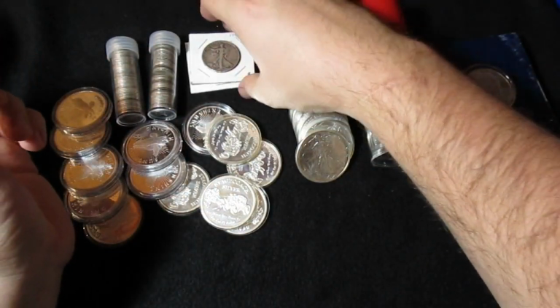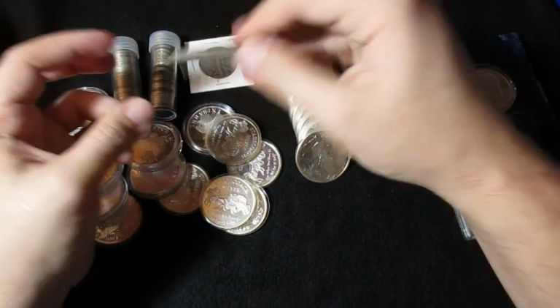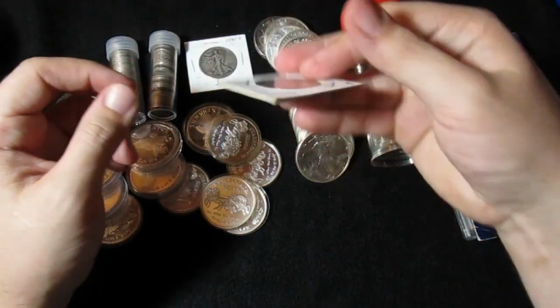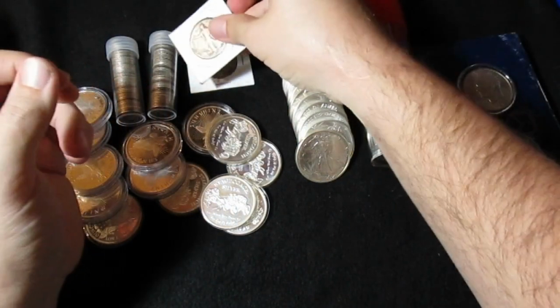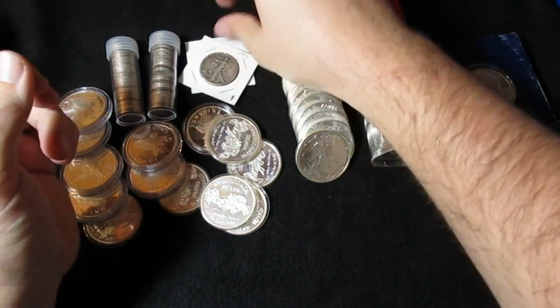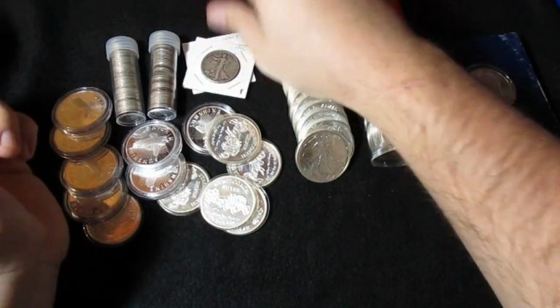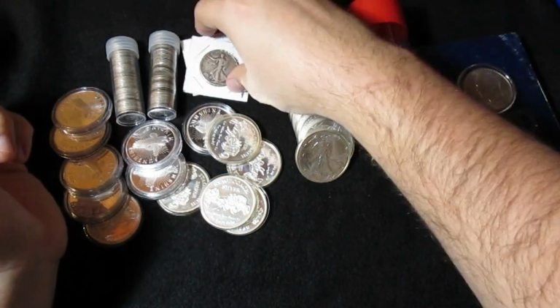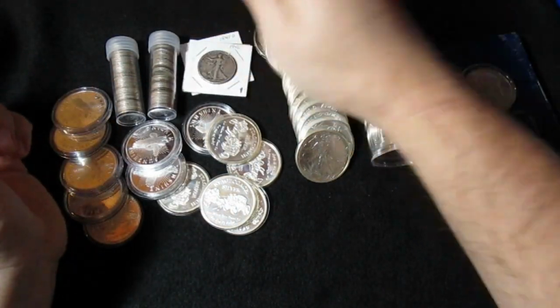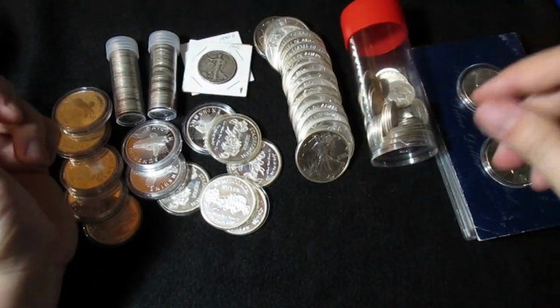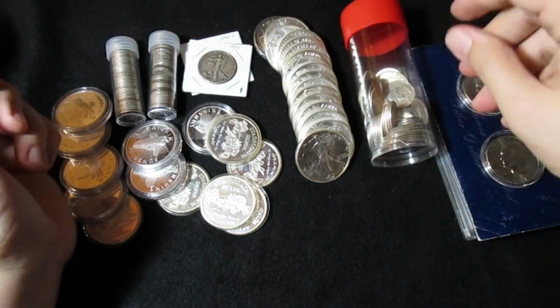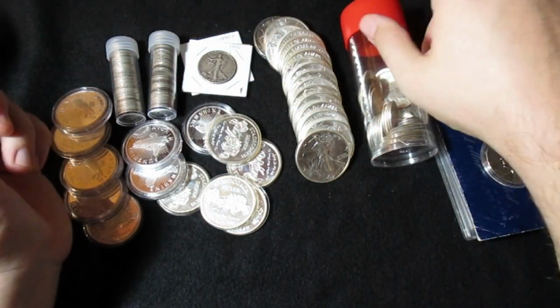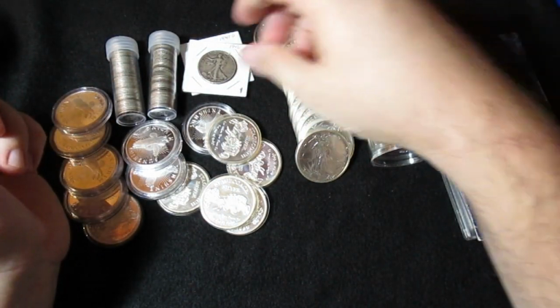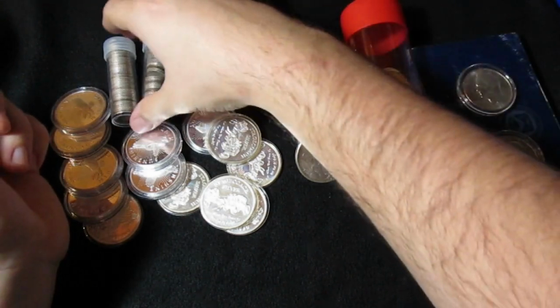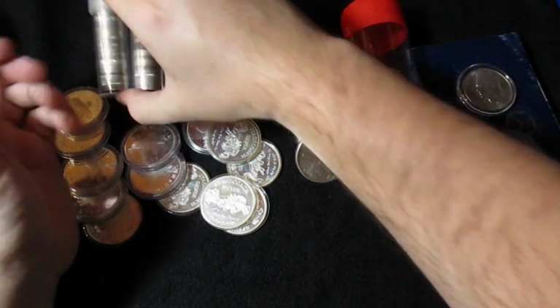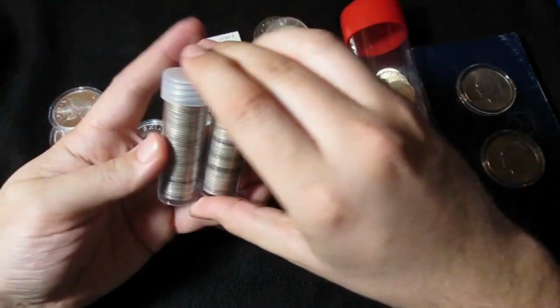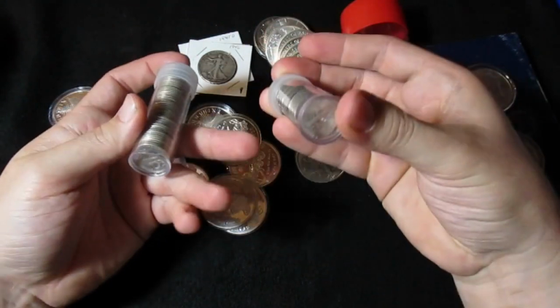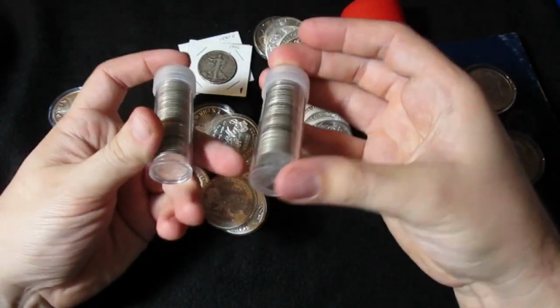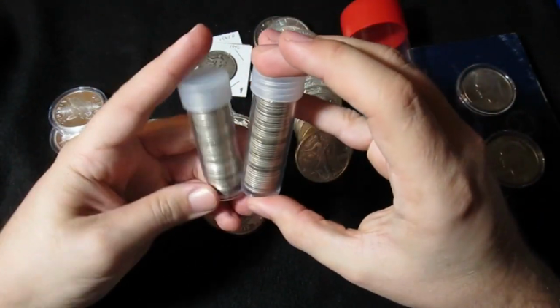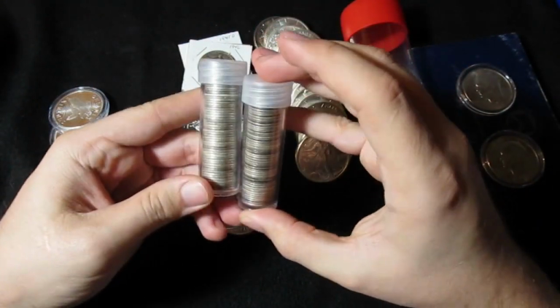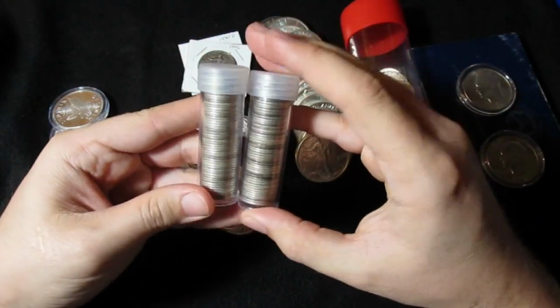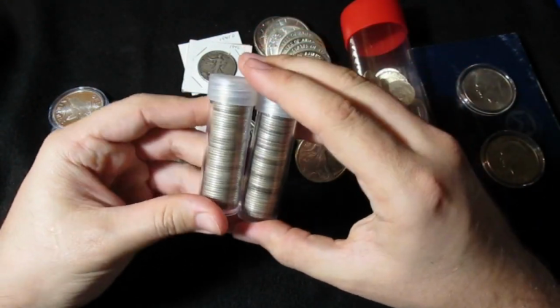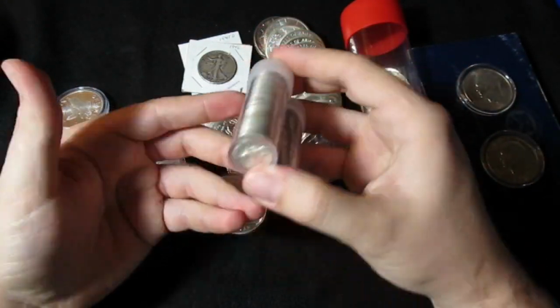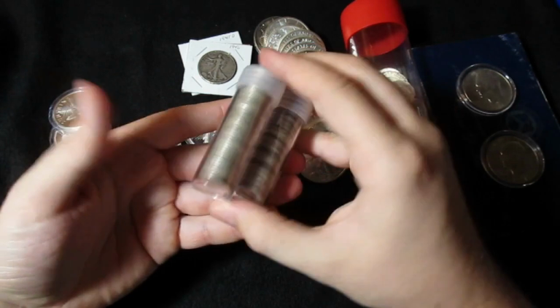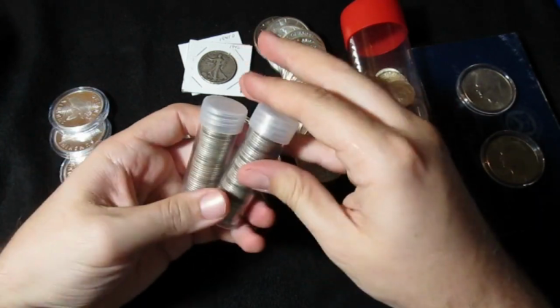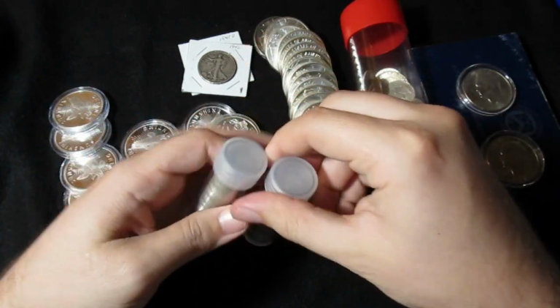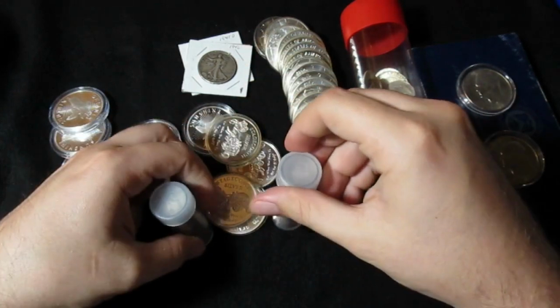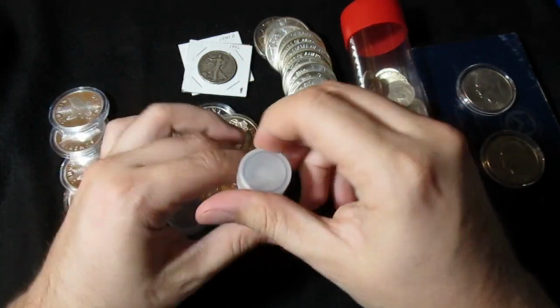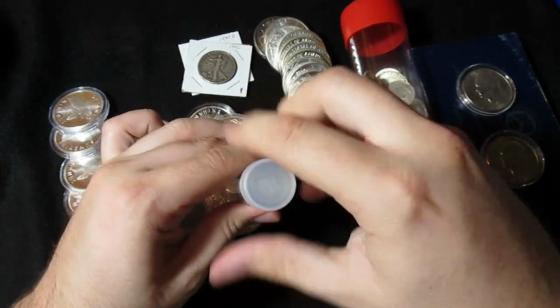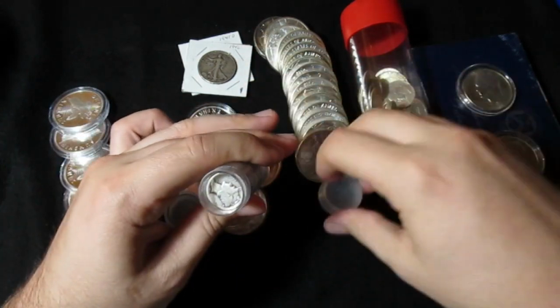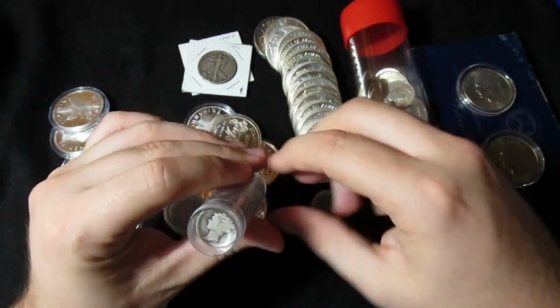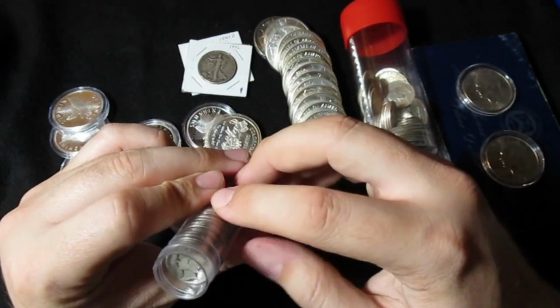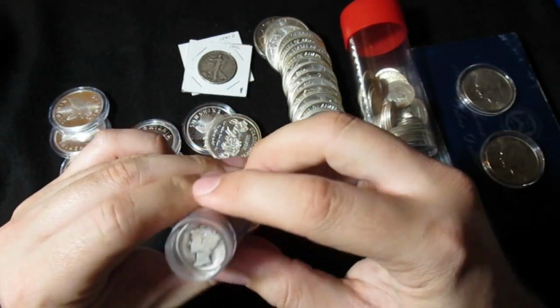At that time you would be hard pressed to find junk silver online for even as low as $20 times face. So there's that. I'll probably bust them out of there, but hey, it's another dollar face. And then here are two tubes of mercury dimes — we all know what a mercury dime looks like.